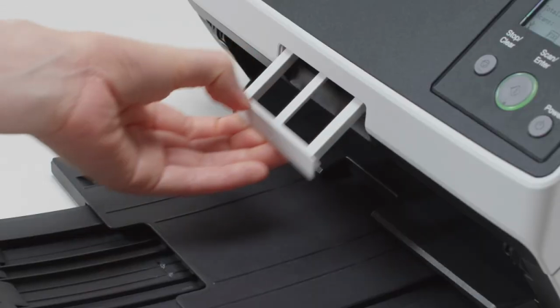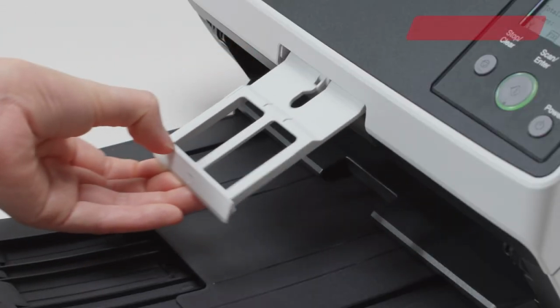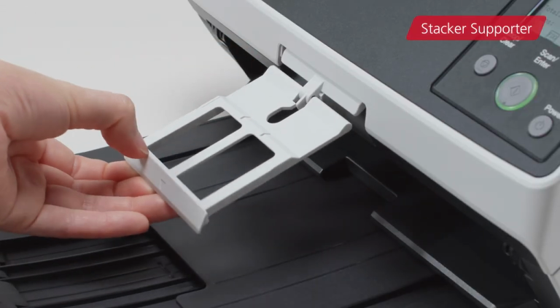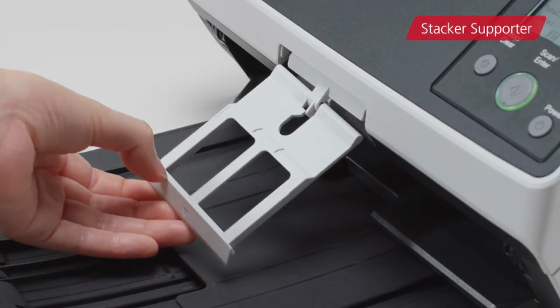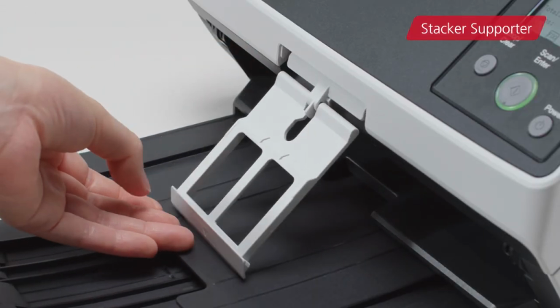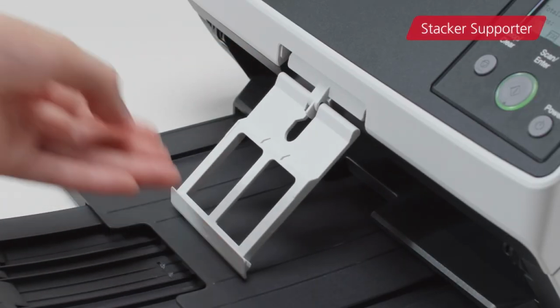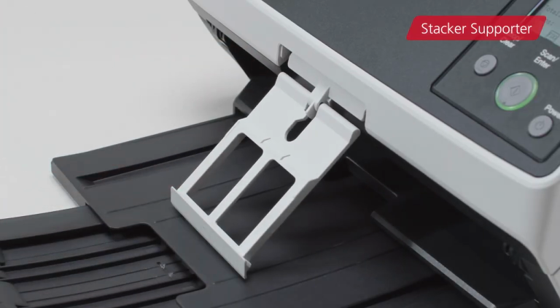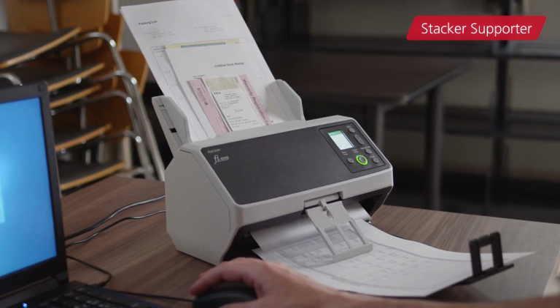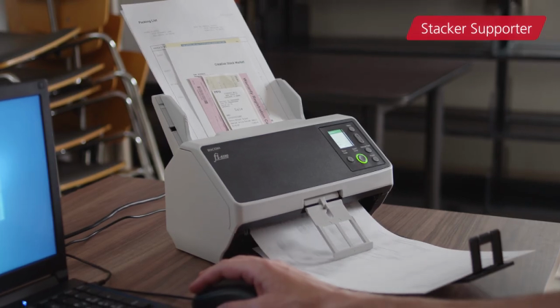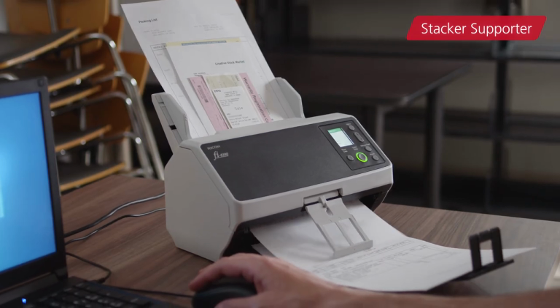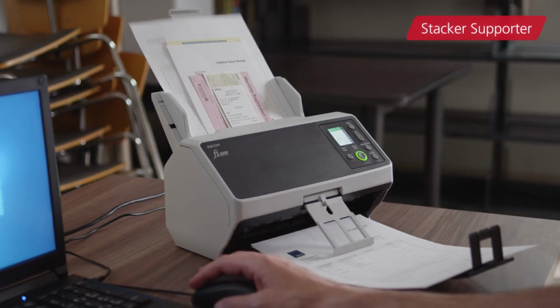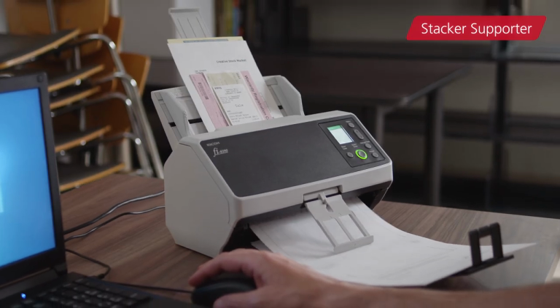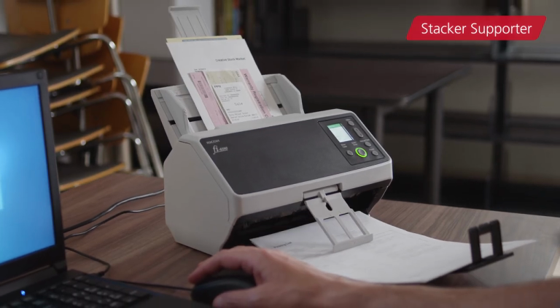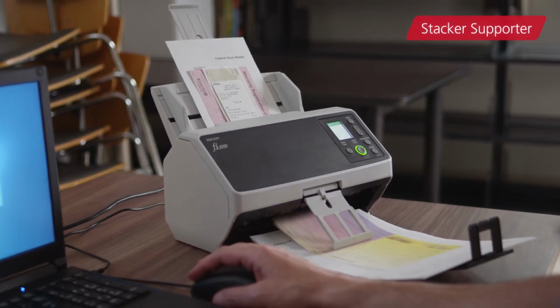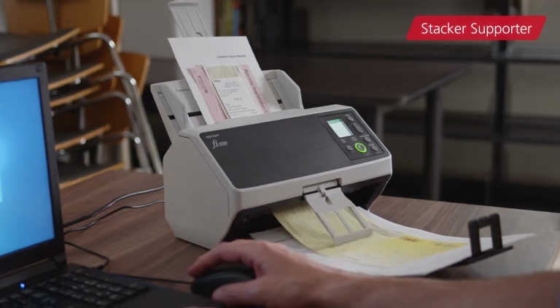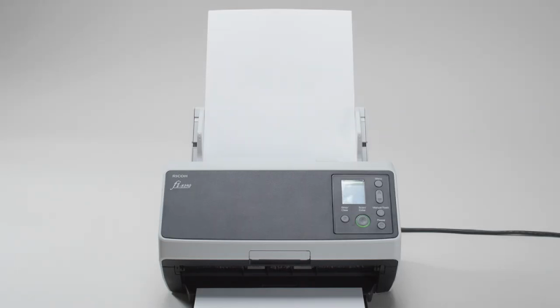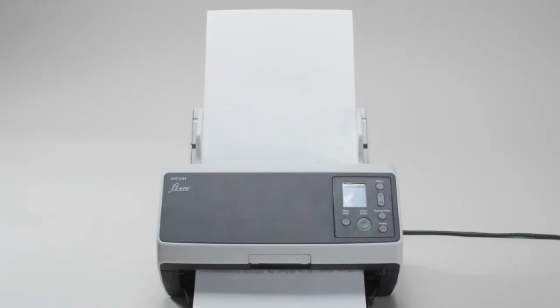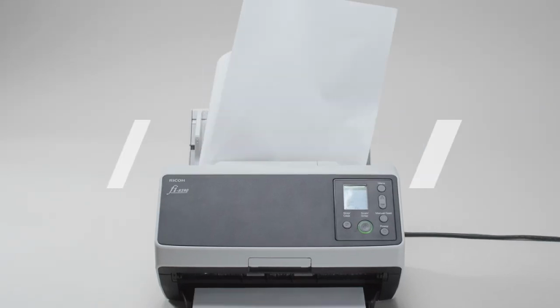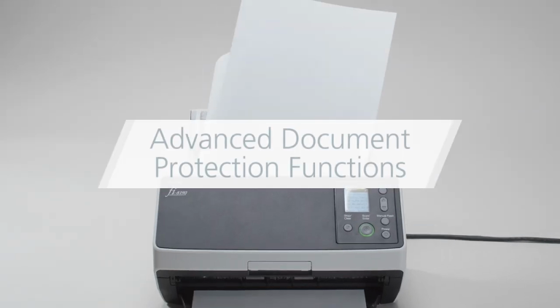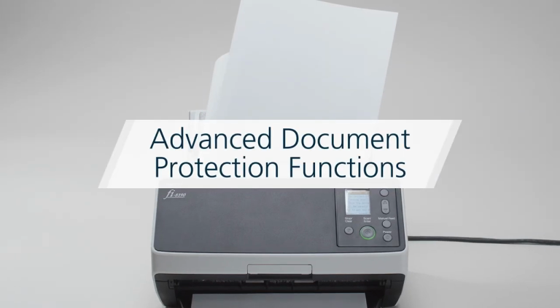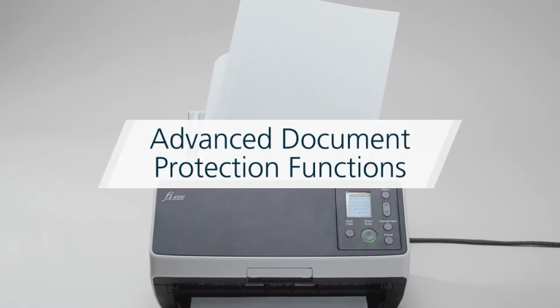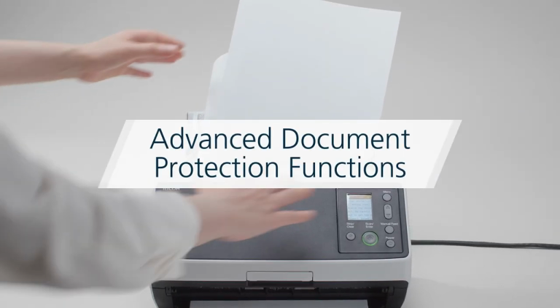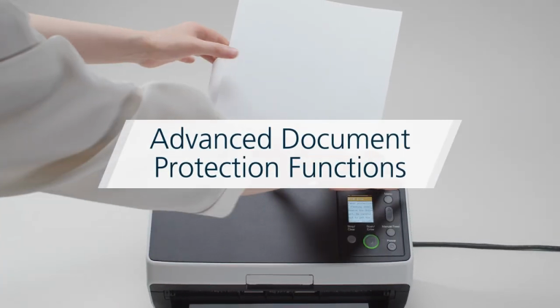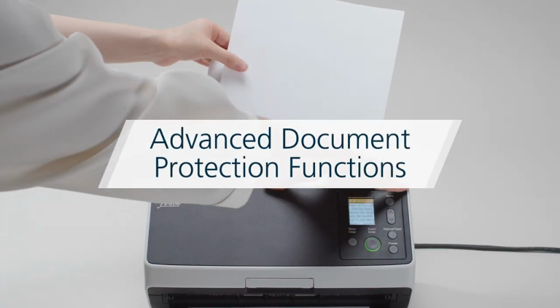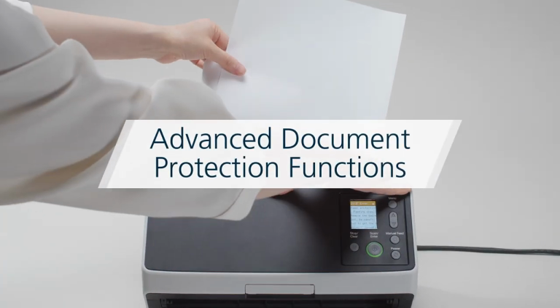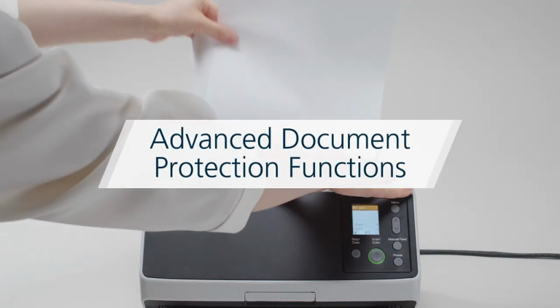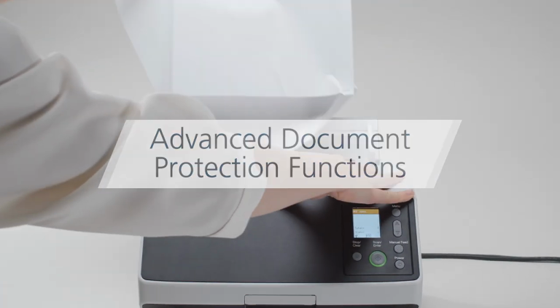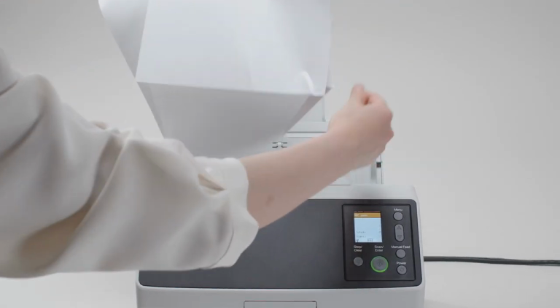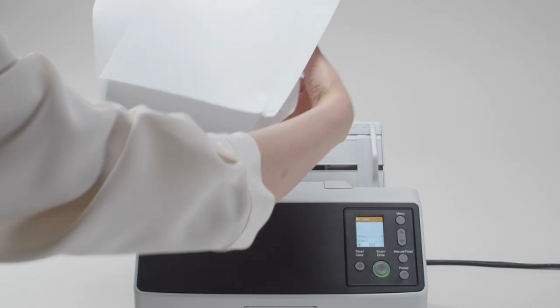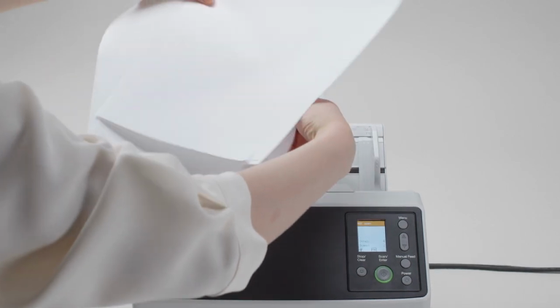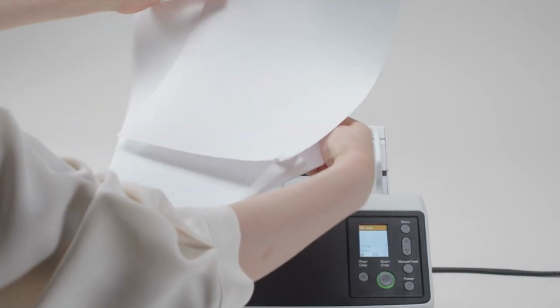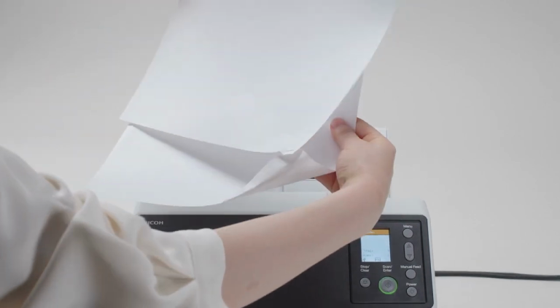The stacker supporter keeps your documents in order, reducing time and effort. A much more advanced document protection function ensures a better and secure scanning experience.